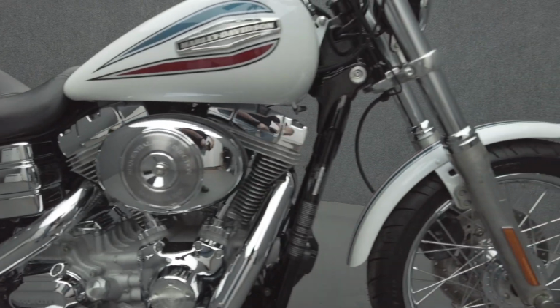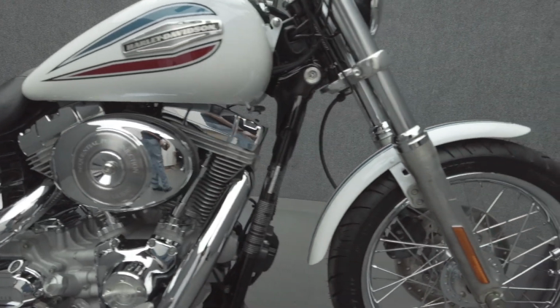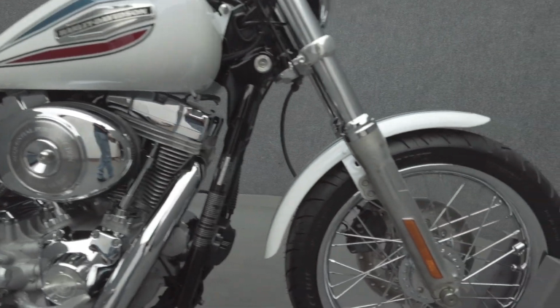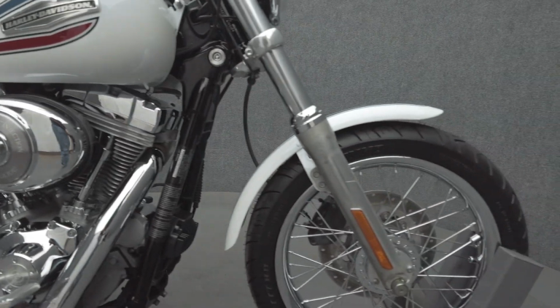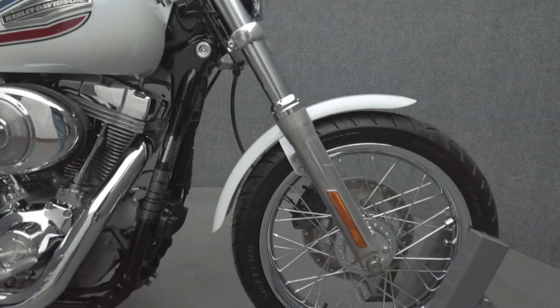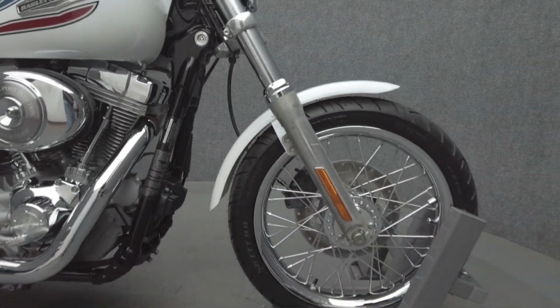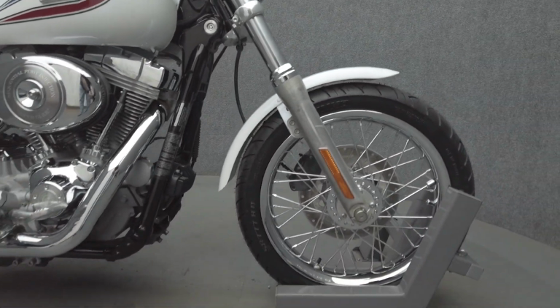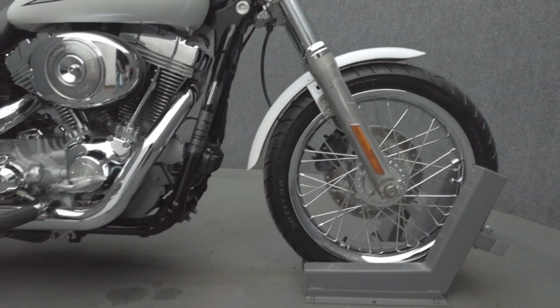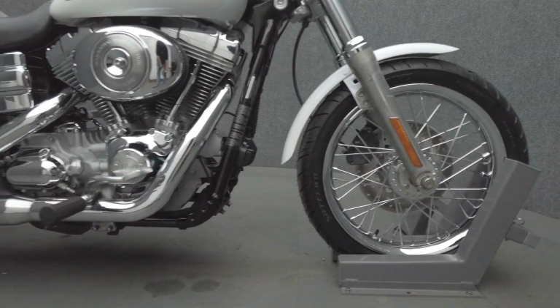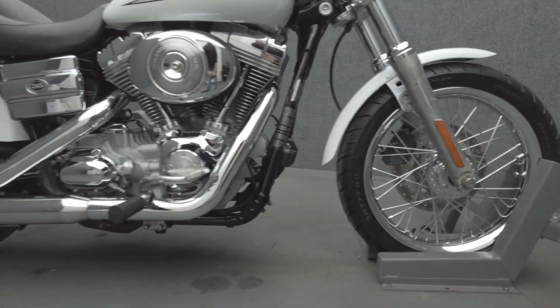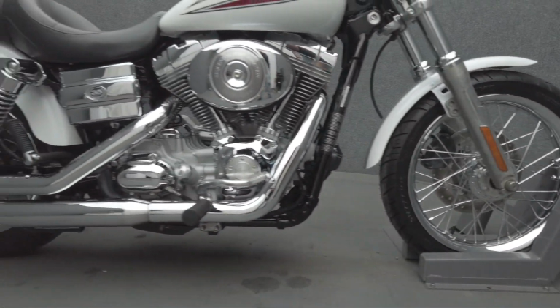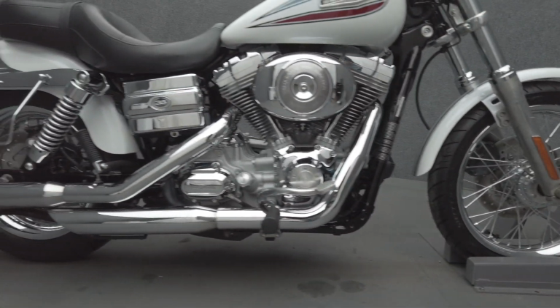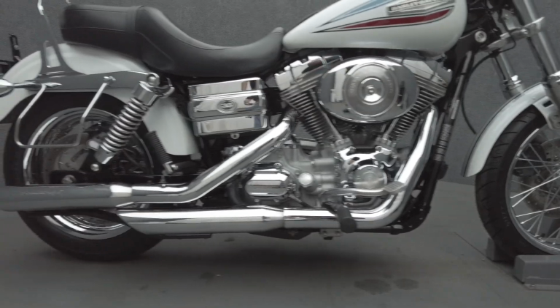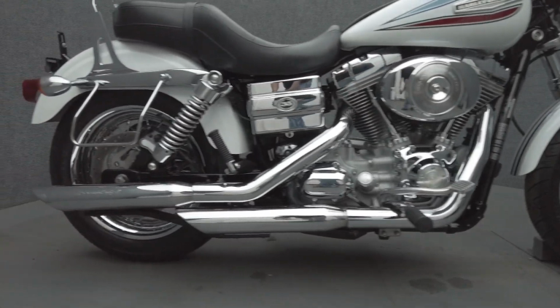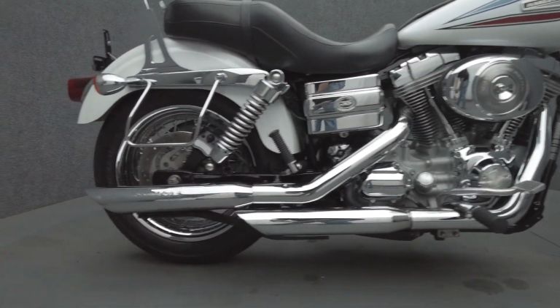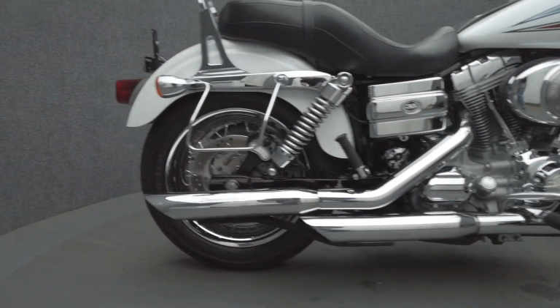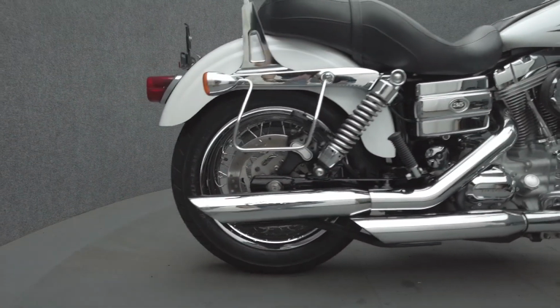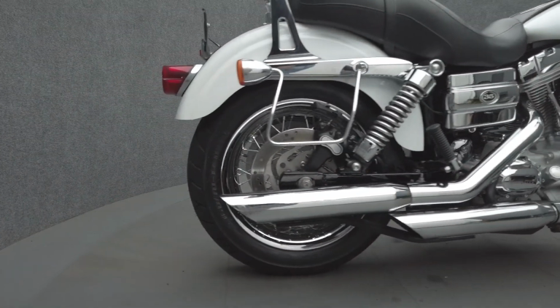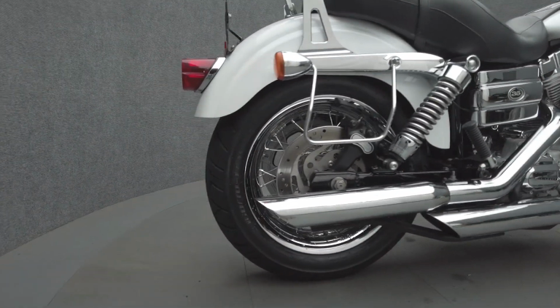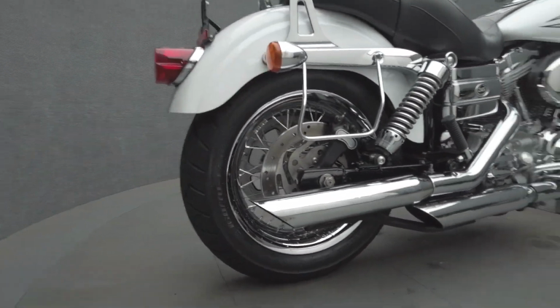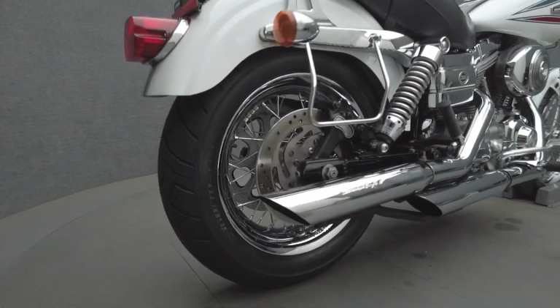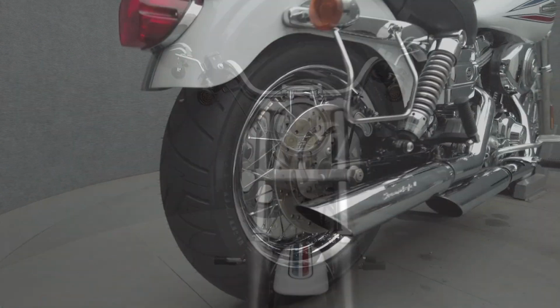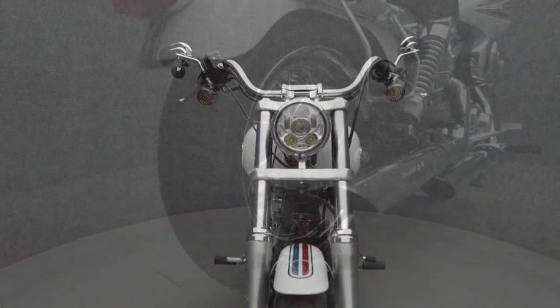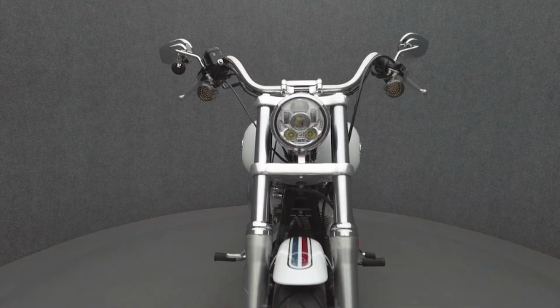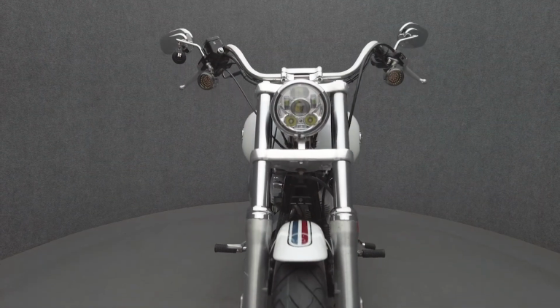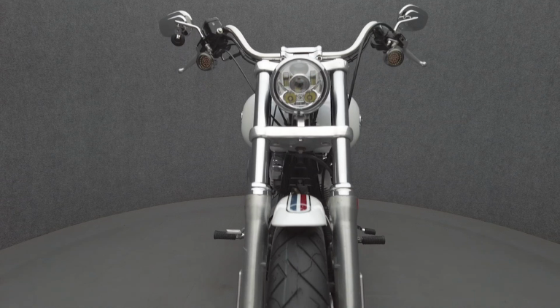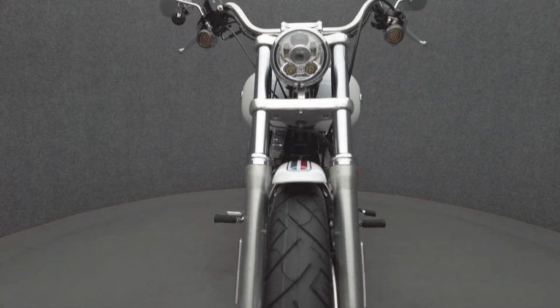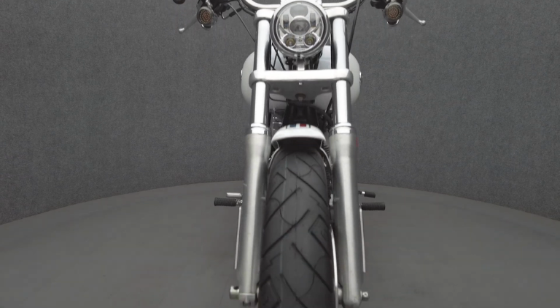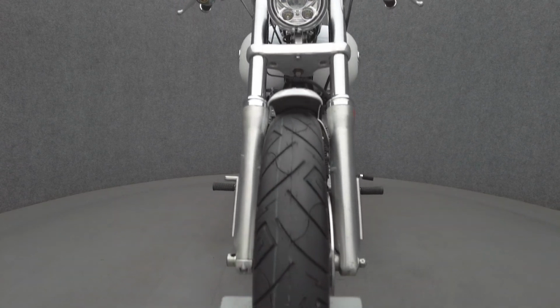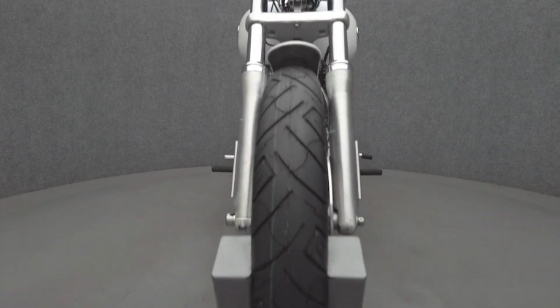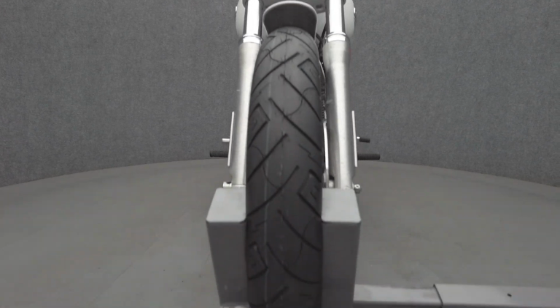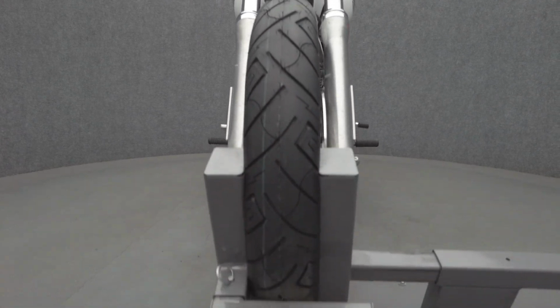The Superglide stands out with its potent power and custom style, and is powered by an 88 cubic inch V-twin motor, putting 67 horsepower and 86 foot-pounds of torque through a 6-speed transmission. It has a 28.5 inch seat height and weighs in at 683 pounds.